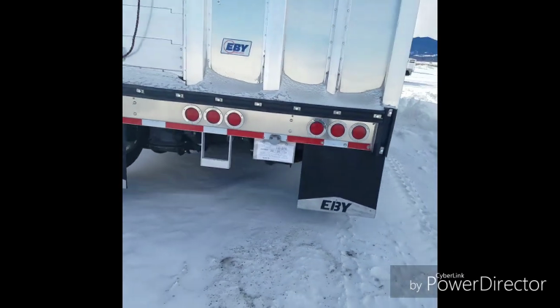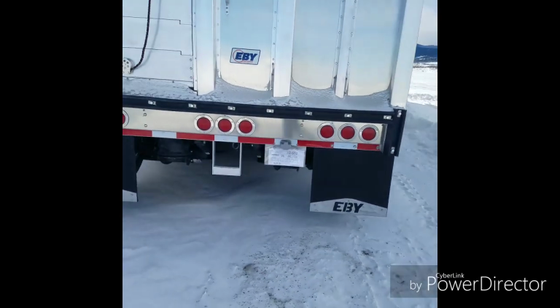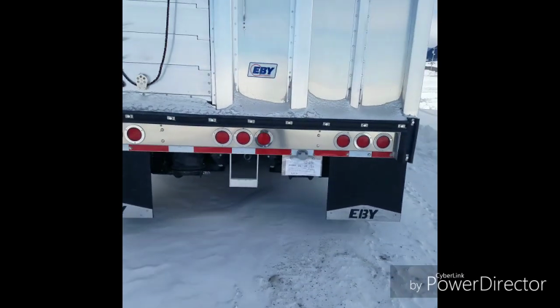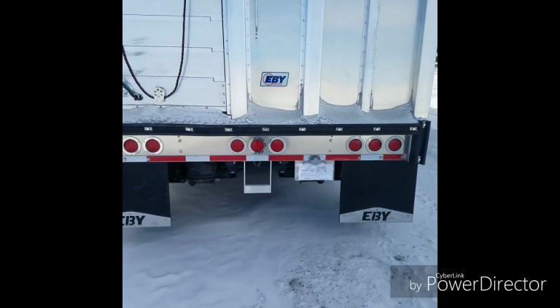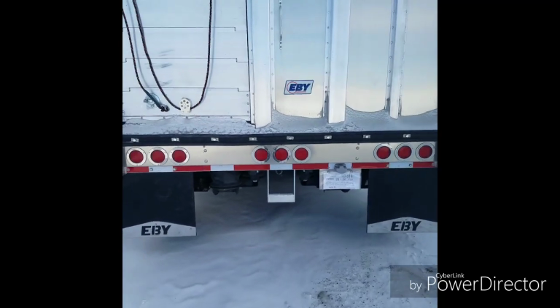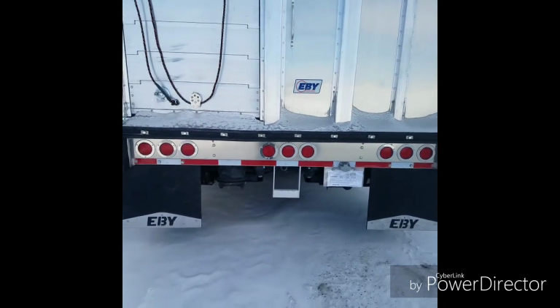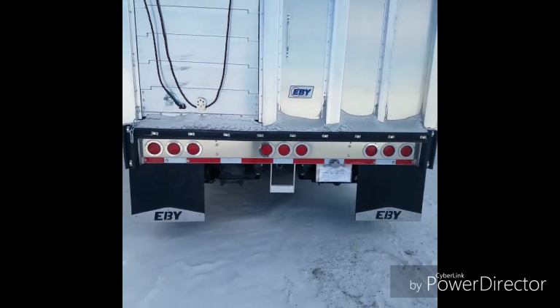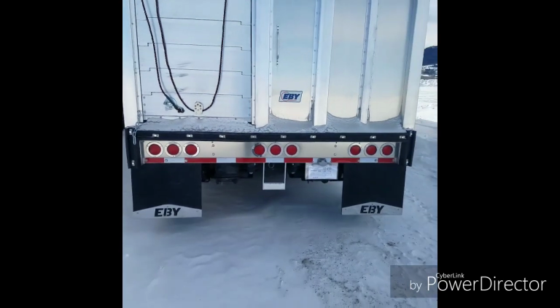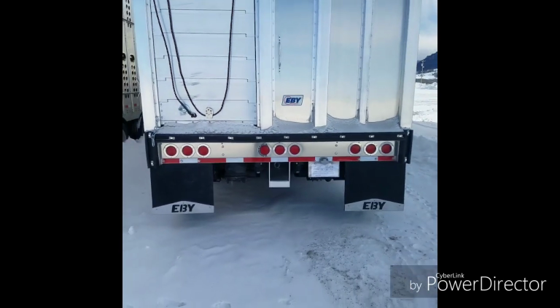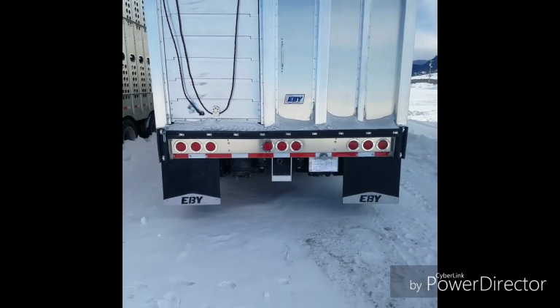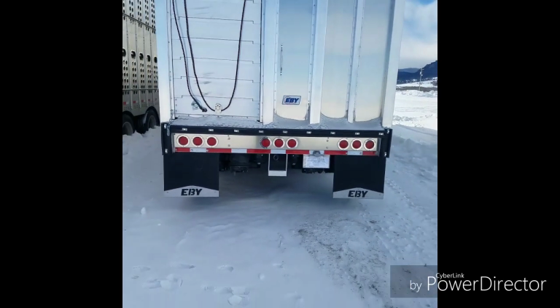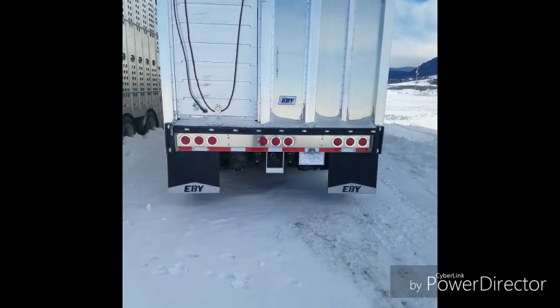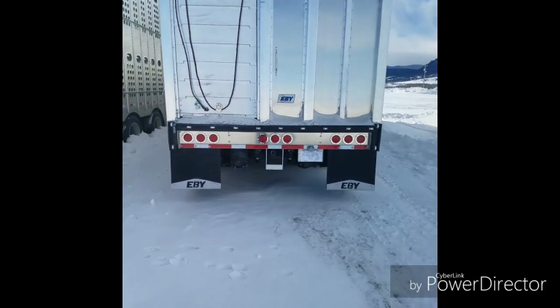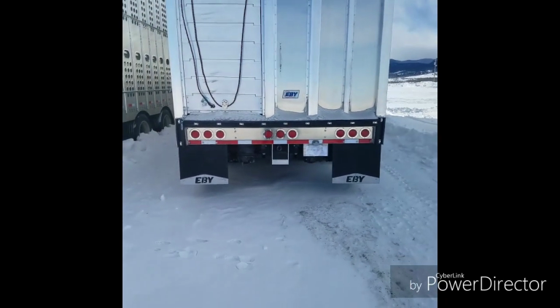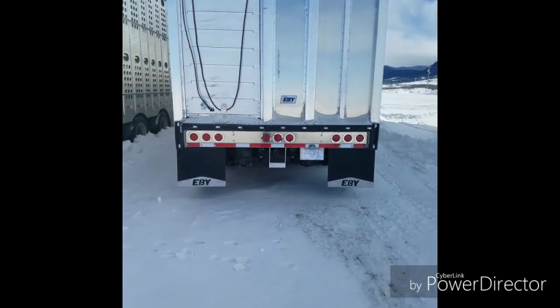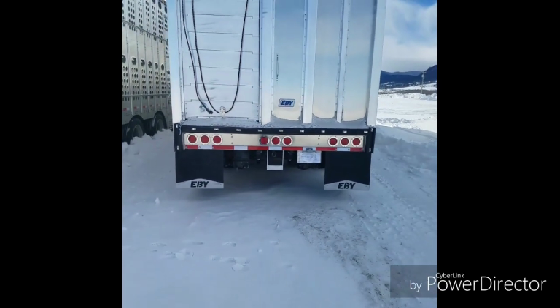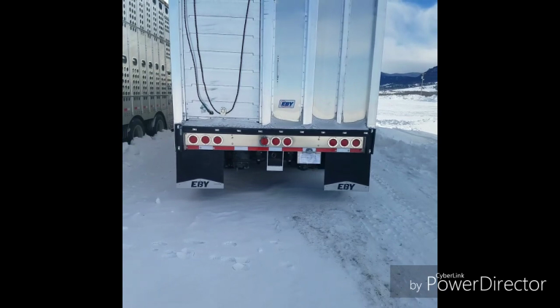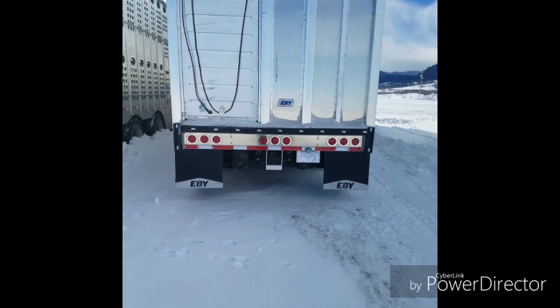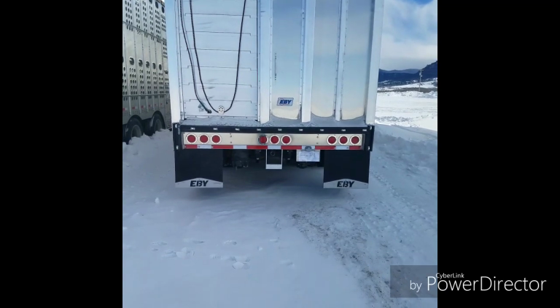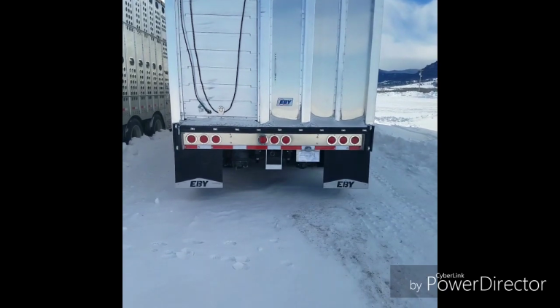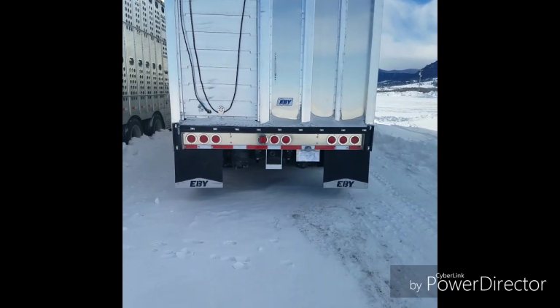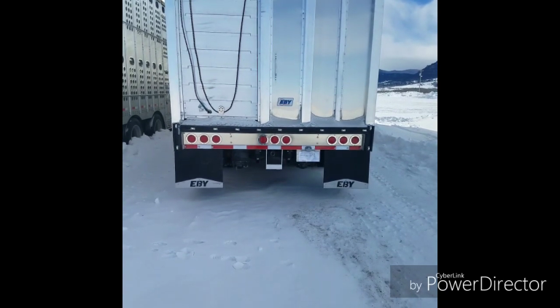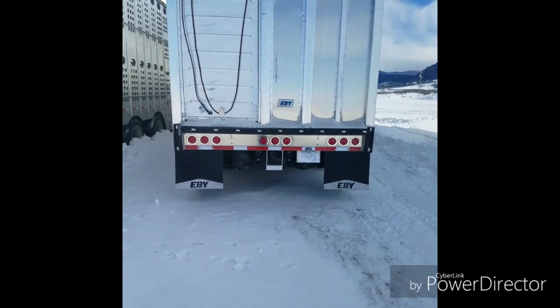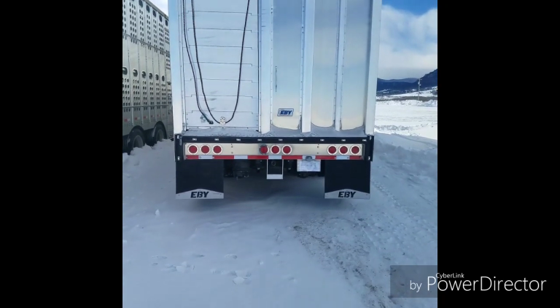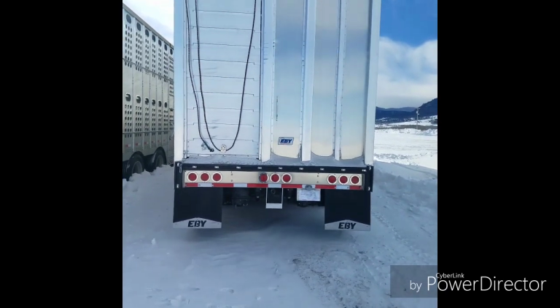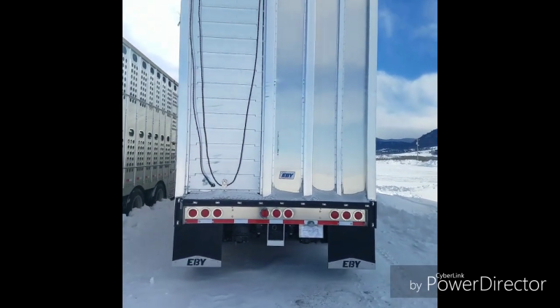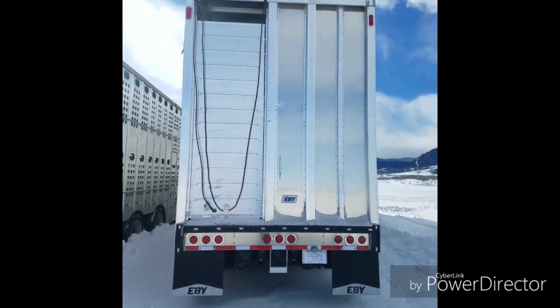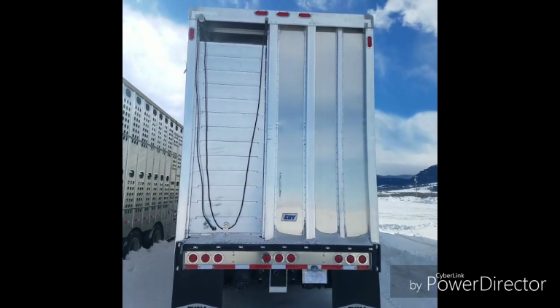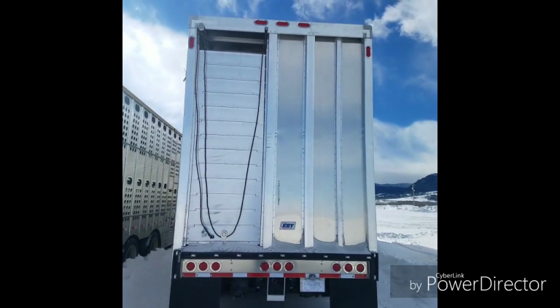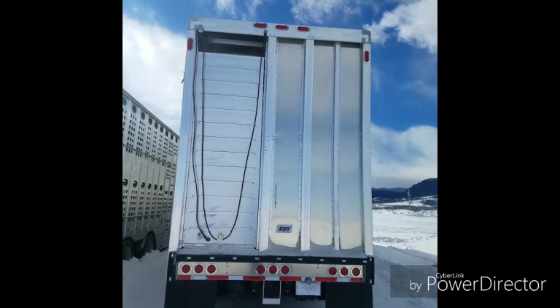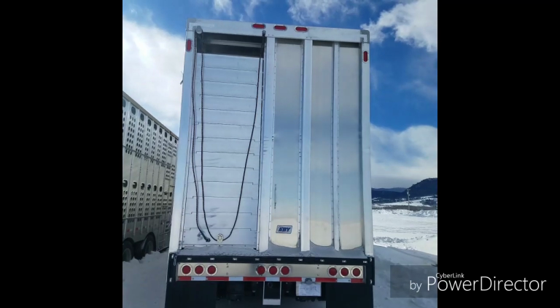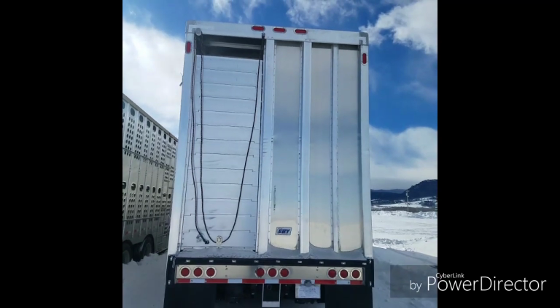Did a little different light configuration on that one — put those three four-inch ones in the center rather than the three little penny lights. So those center ones are clearance and brake lights. Got the new style EB roll-up door.